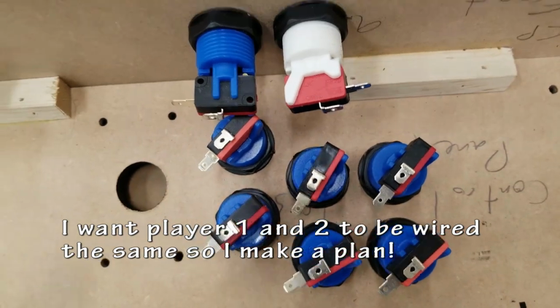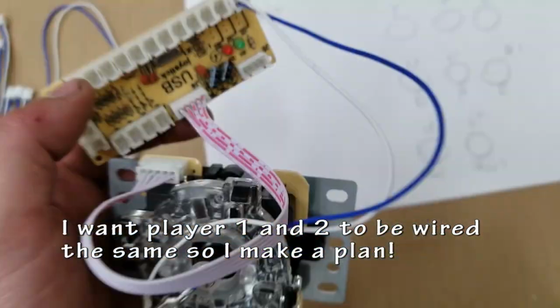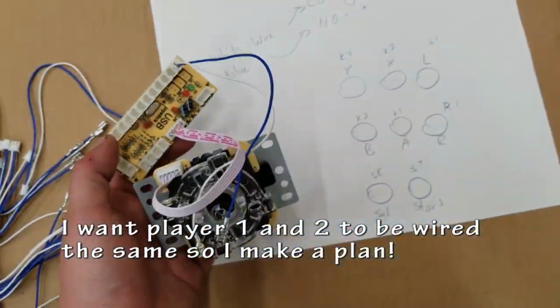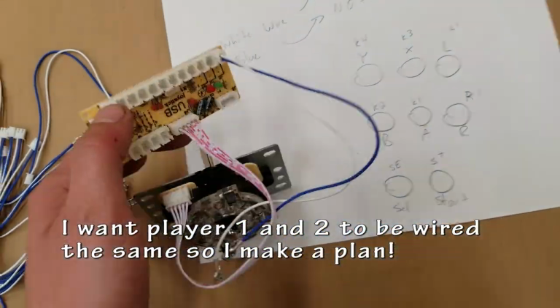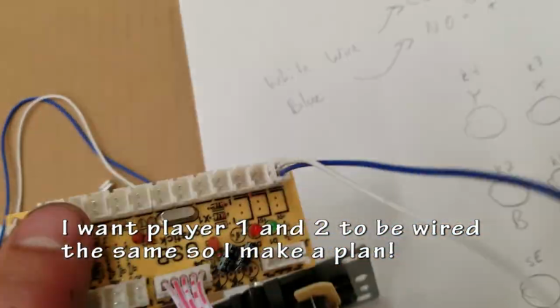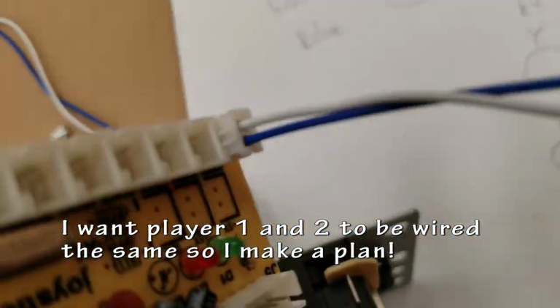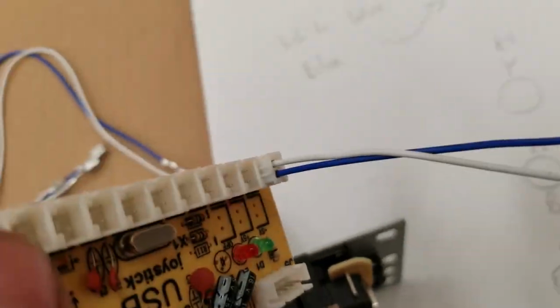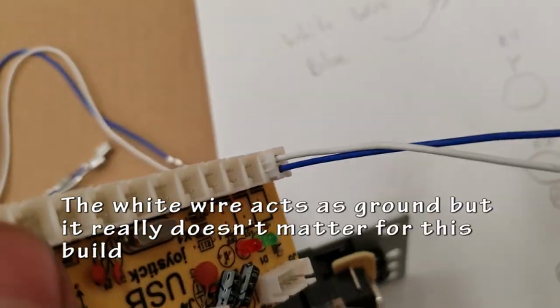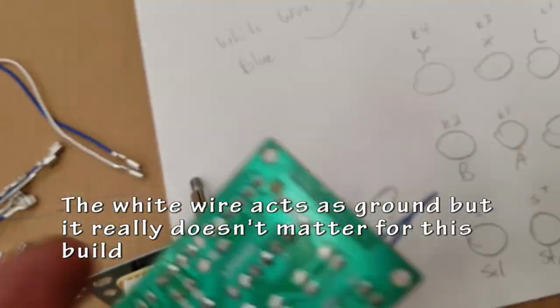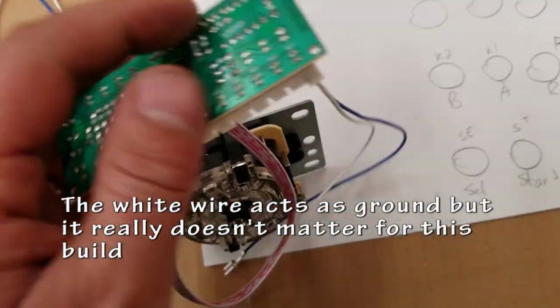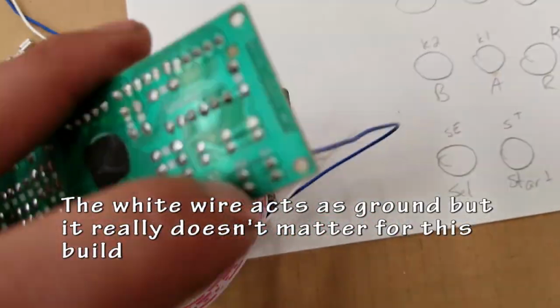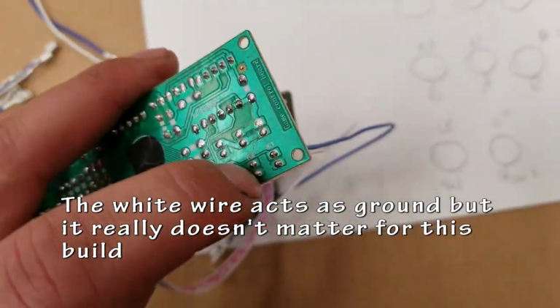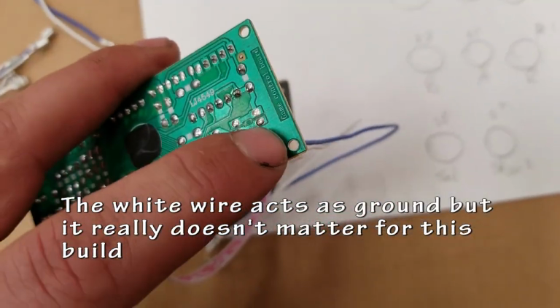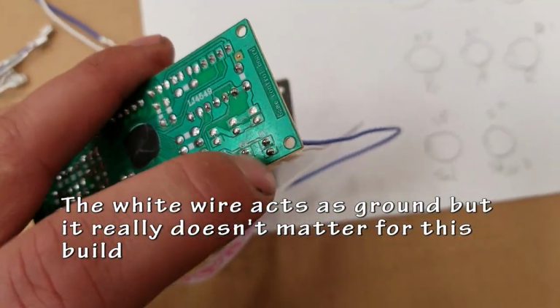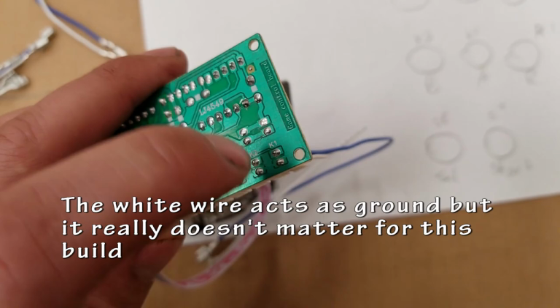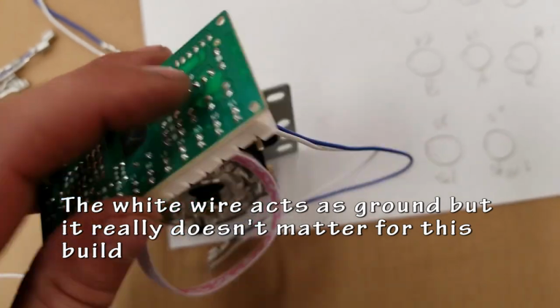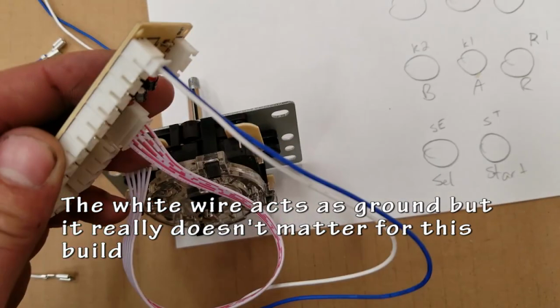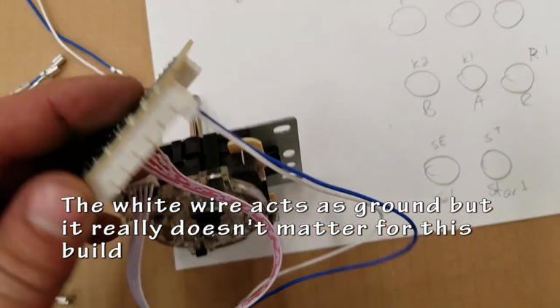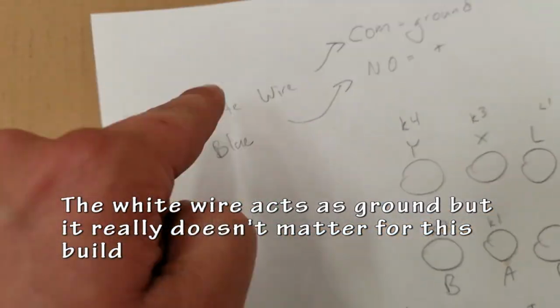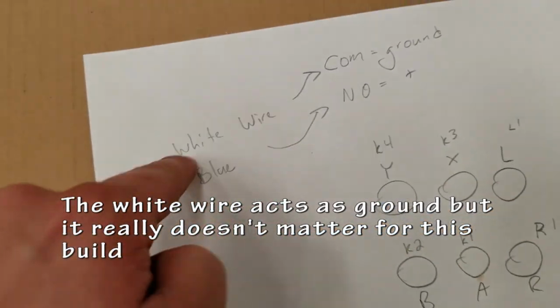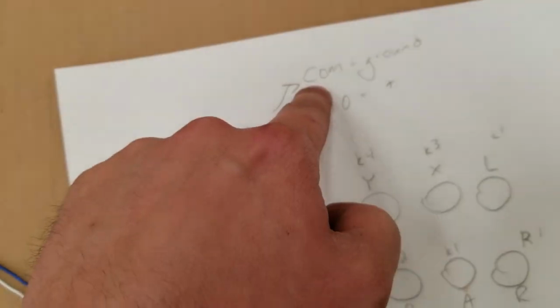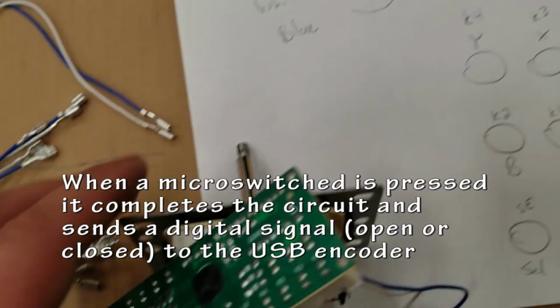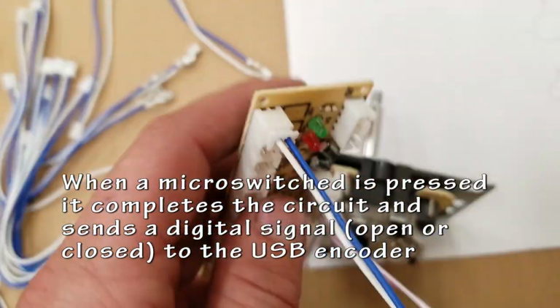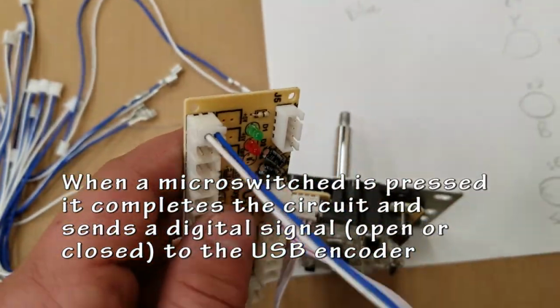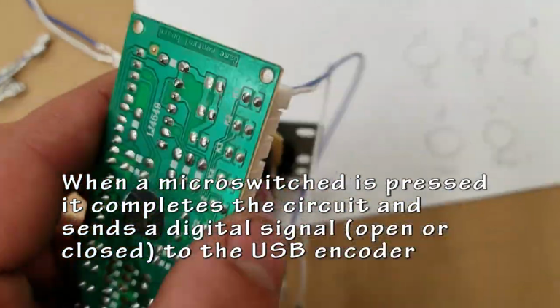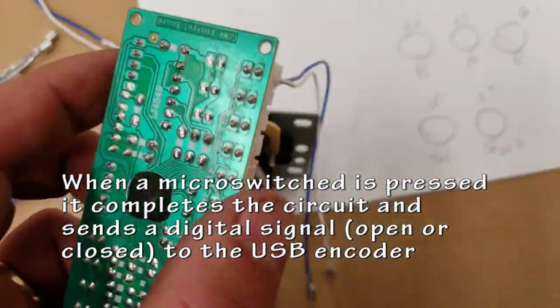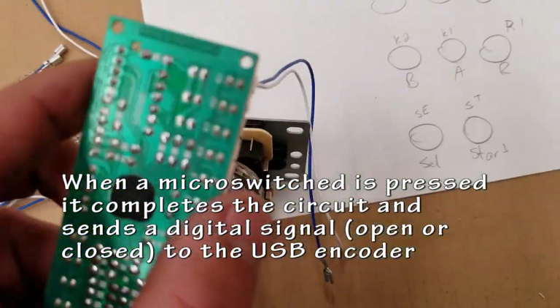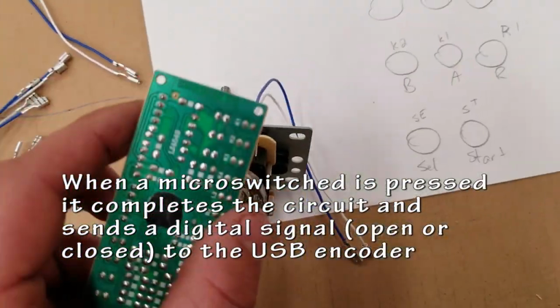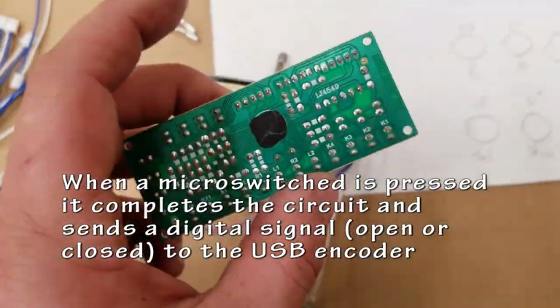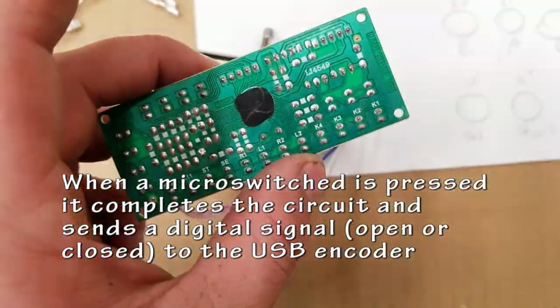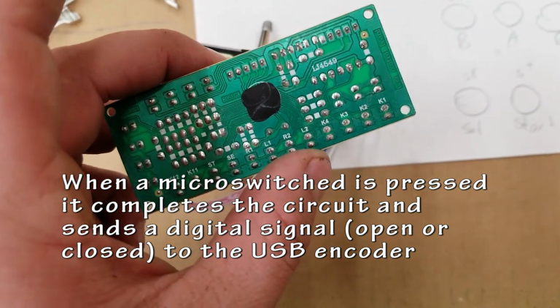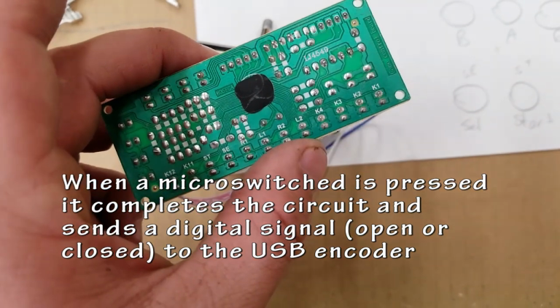I'm going to be making a small map or plan to figure out where I want to place all of these, and I'm going to try to make sure that Player One and Player Two are set up the exact same.